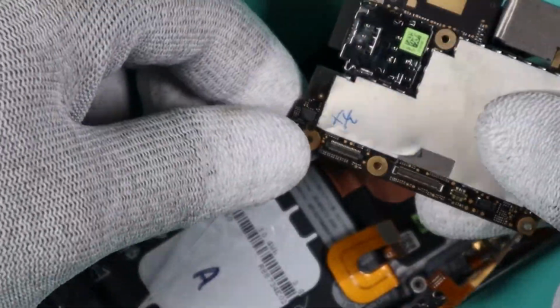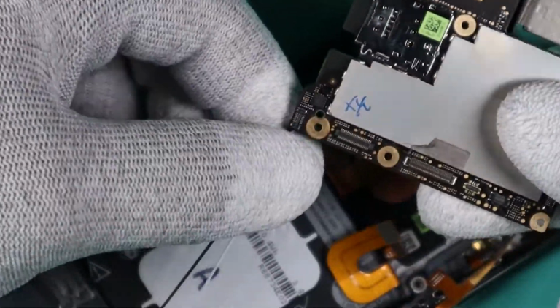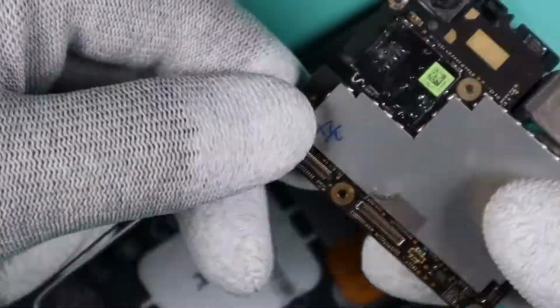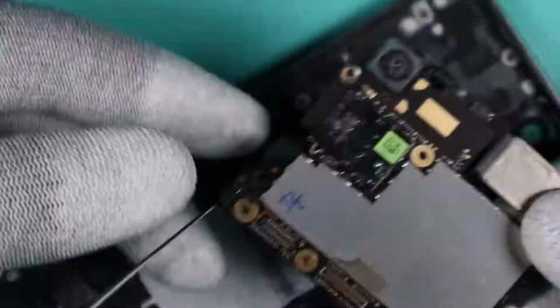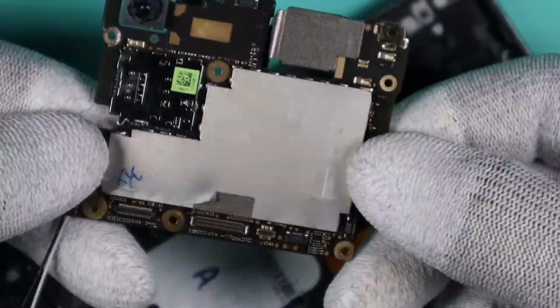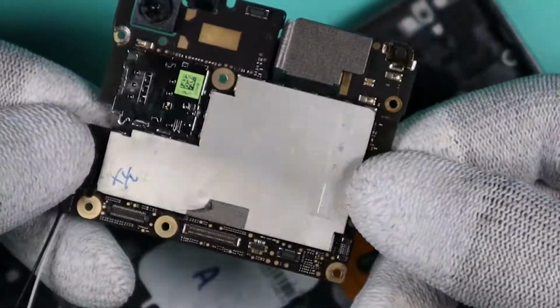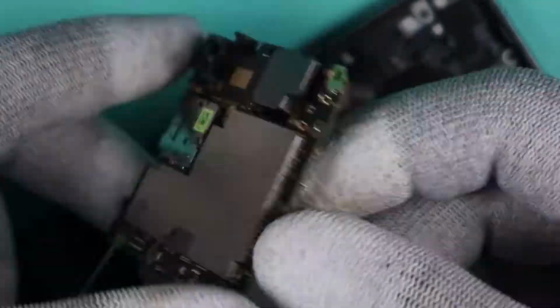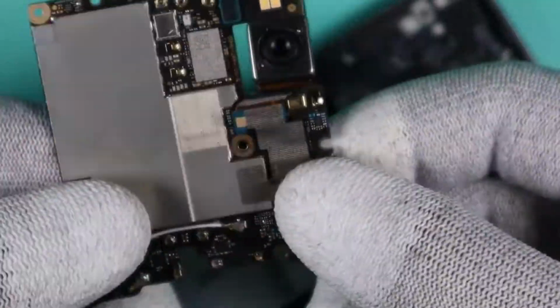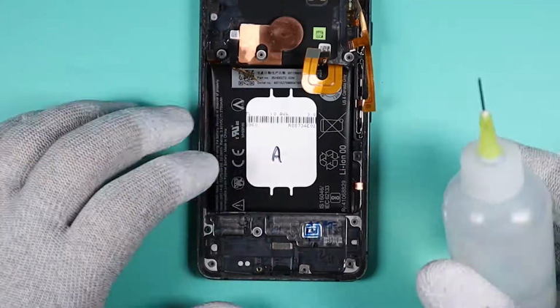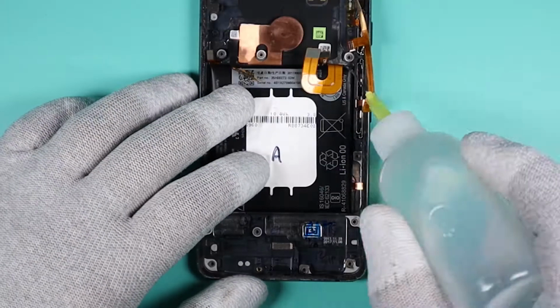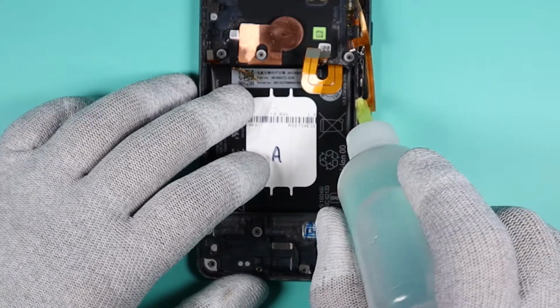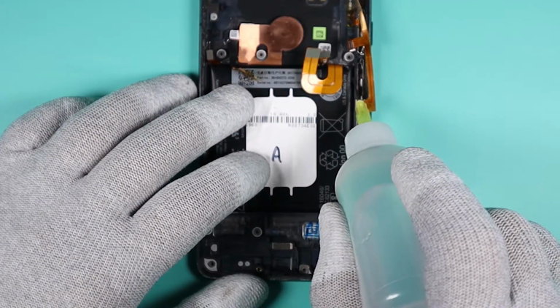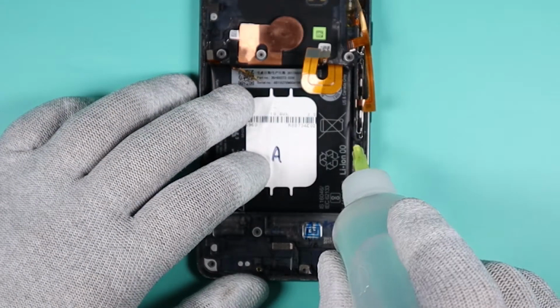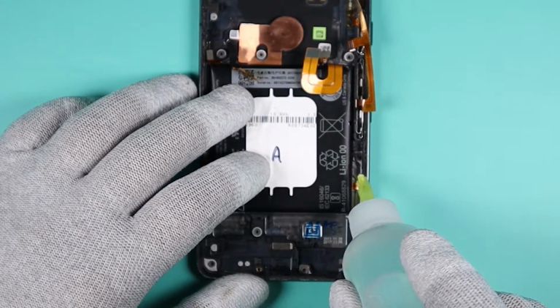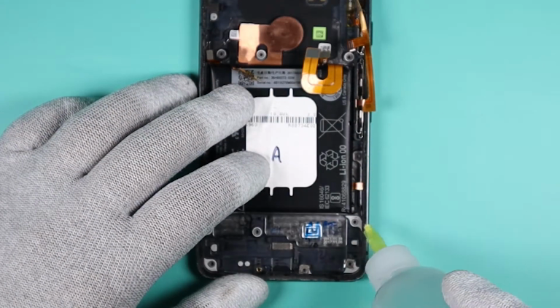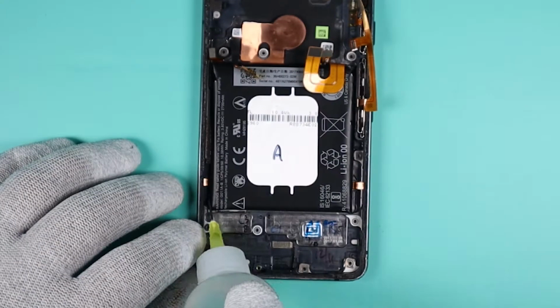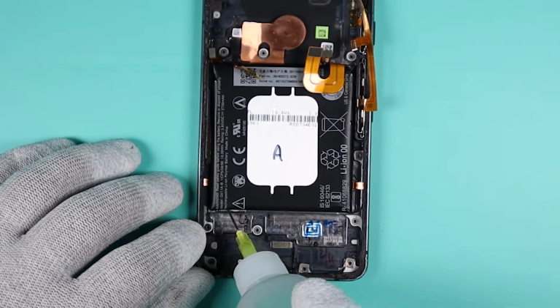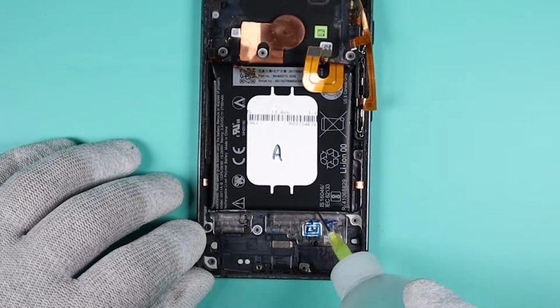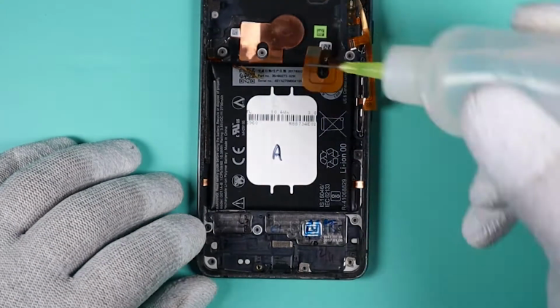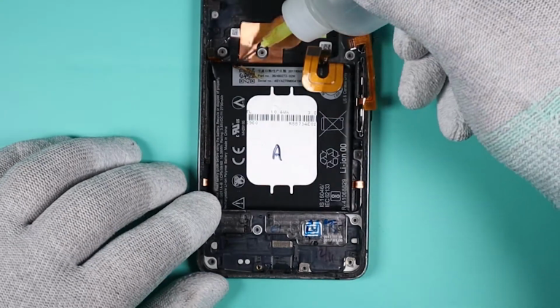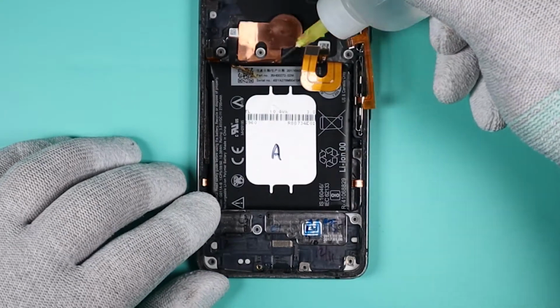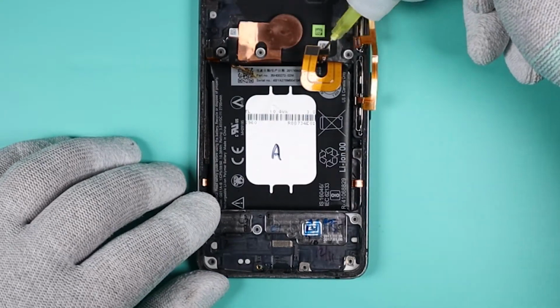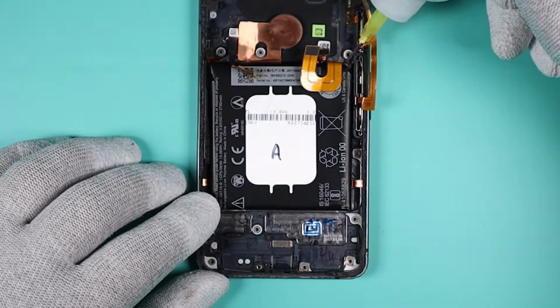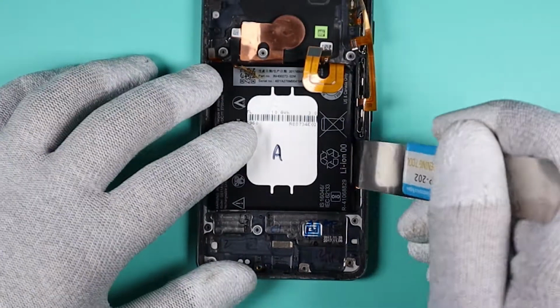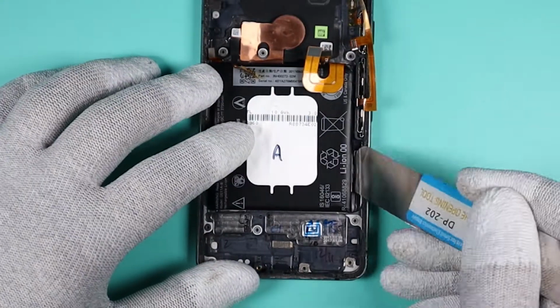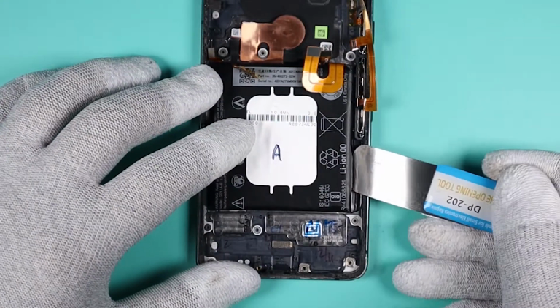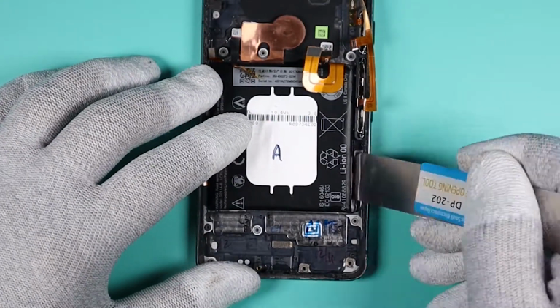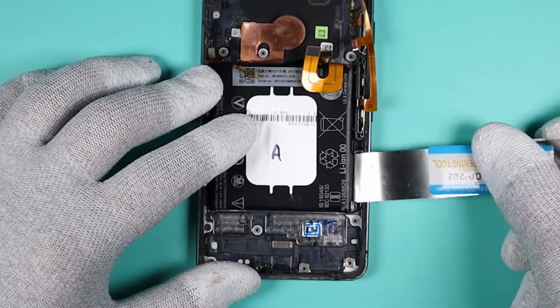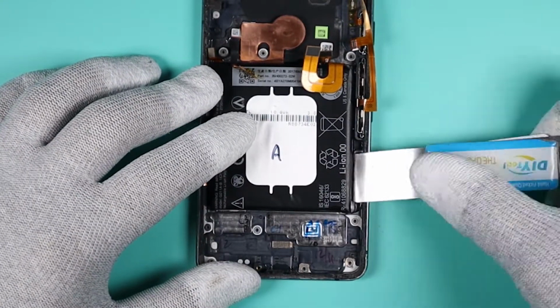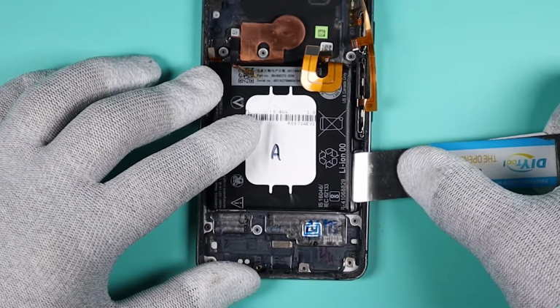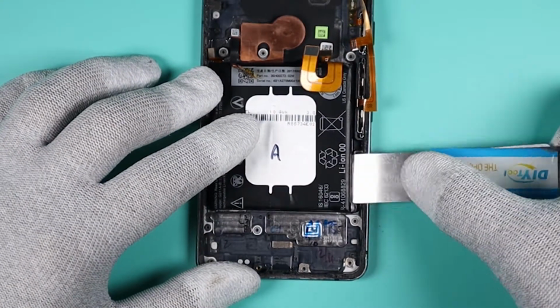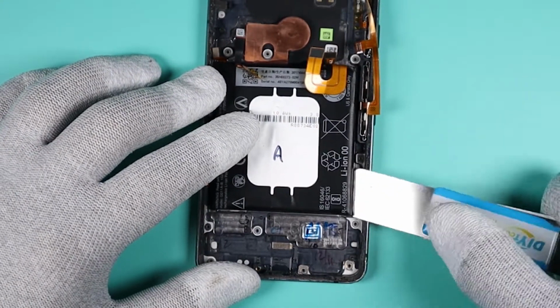Now with the board removed we can remove the battery. I apply some ISO all around the battery — this will soften the adhesive. Now with the pry tool carefully lift up the battery.